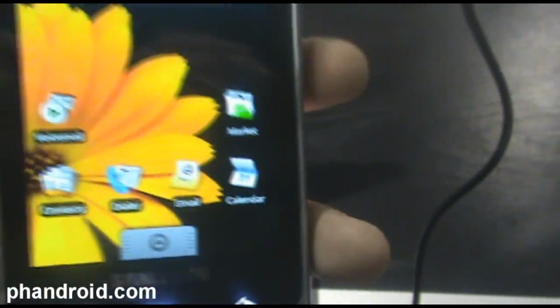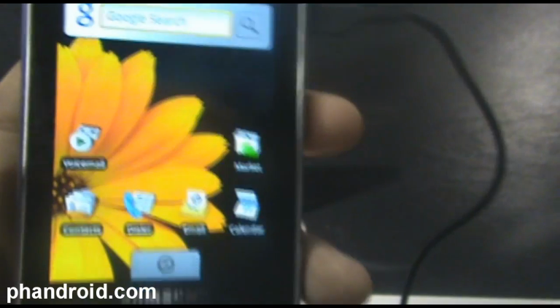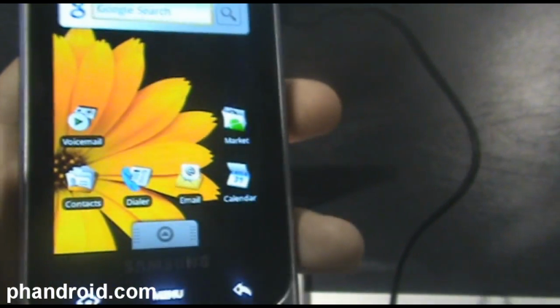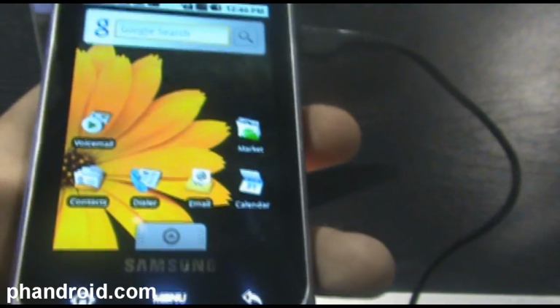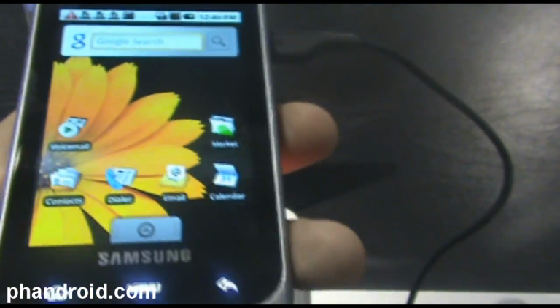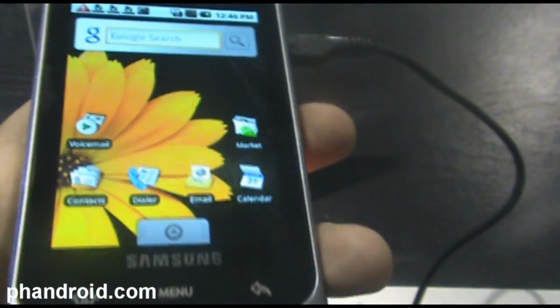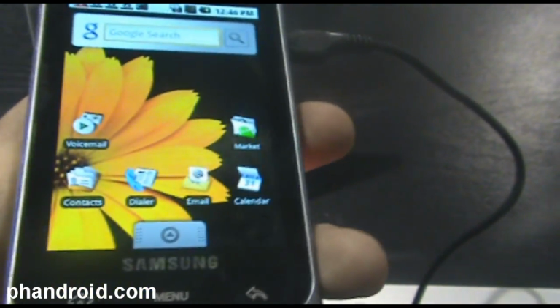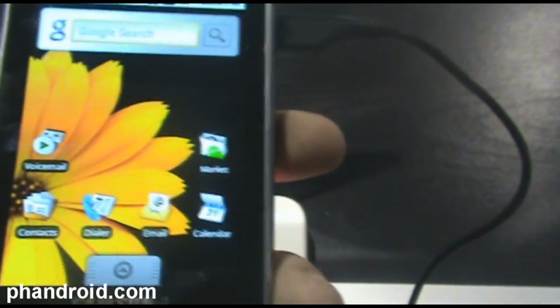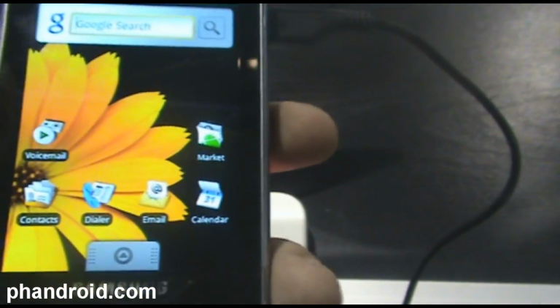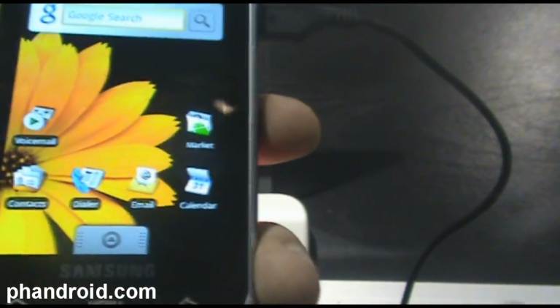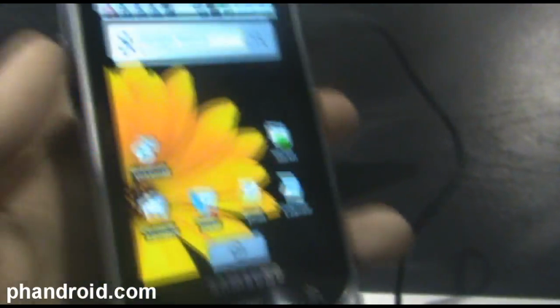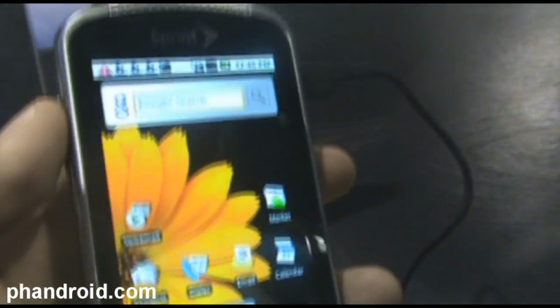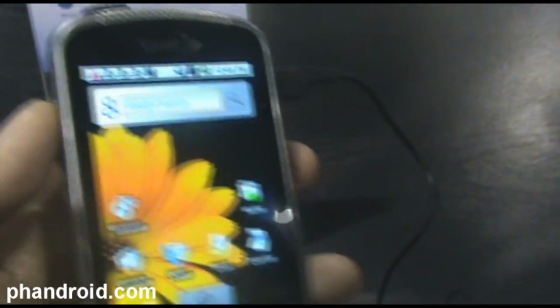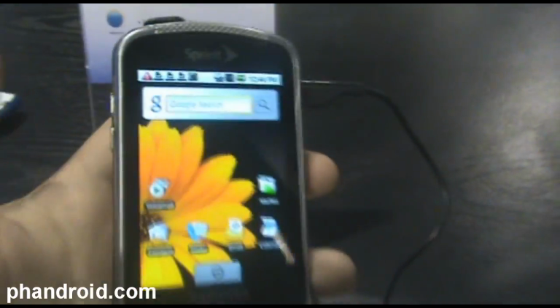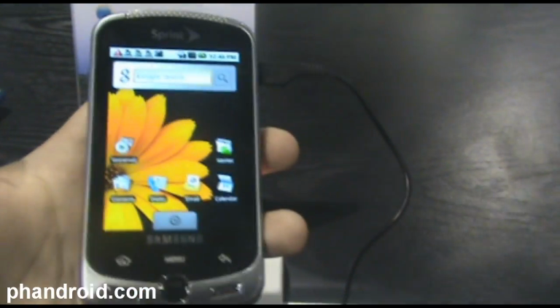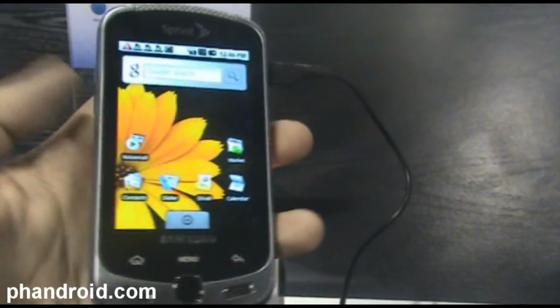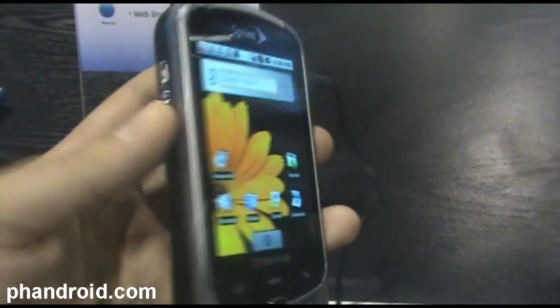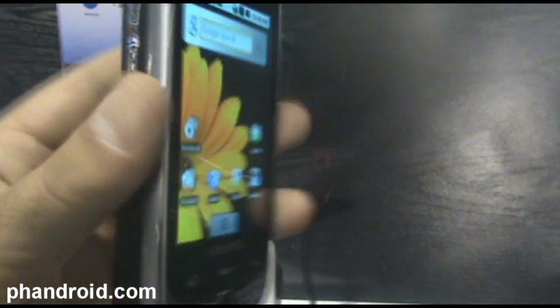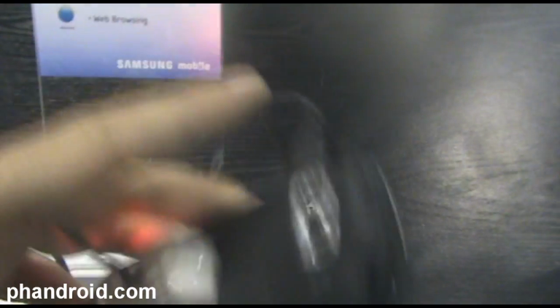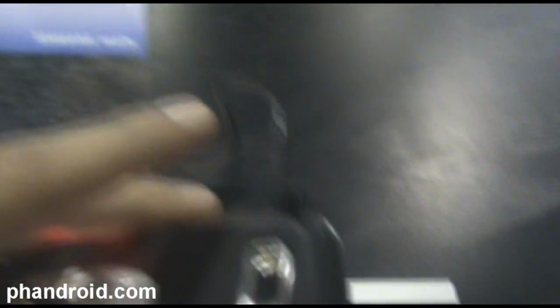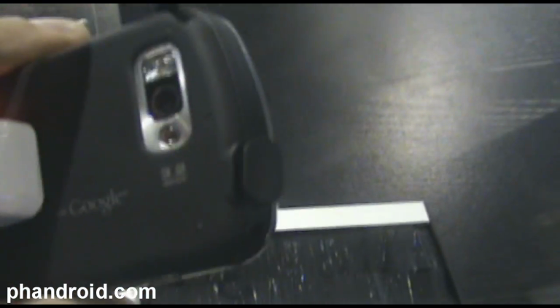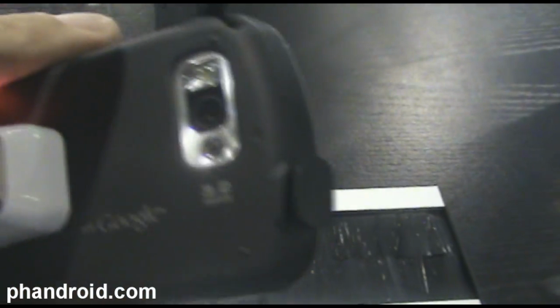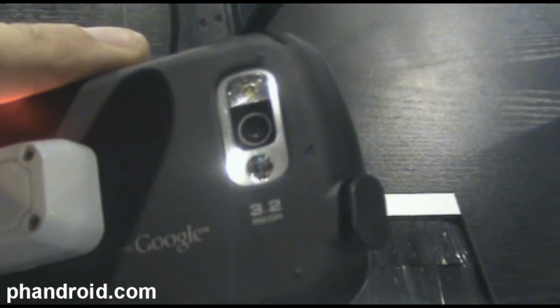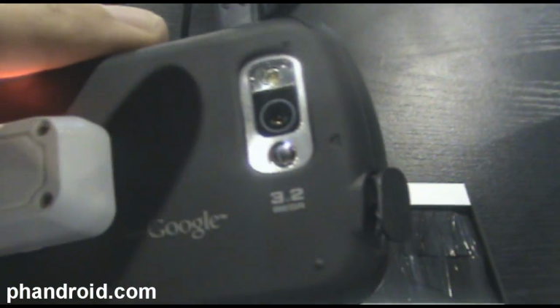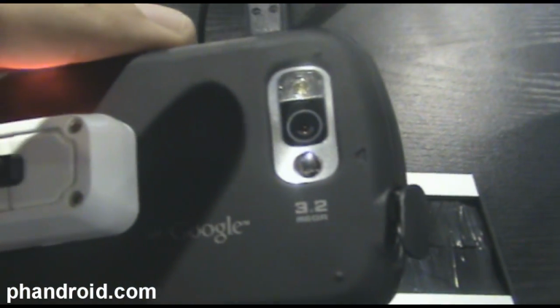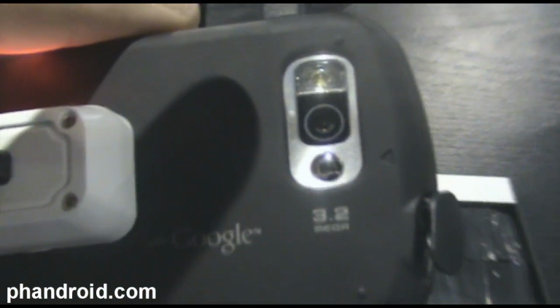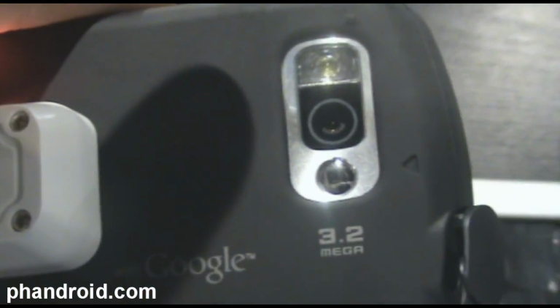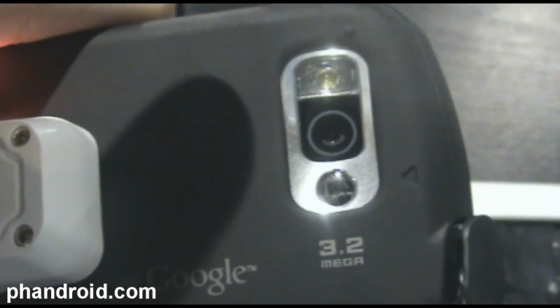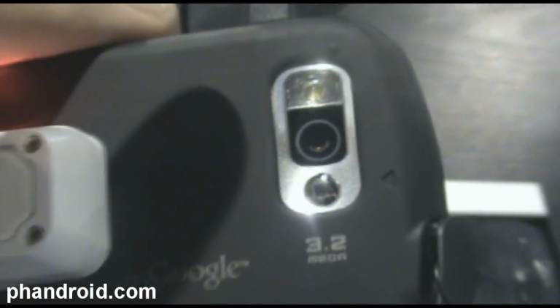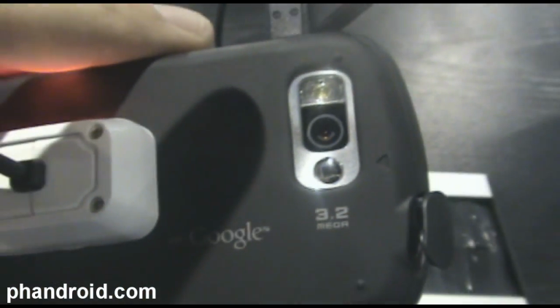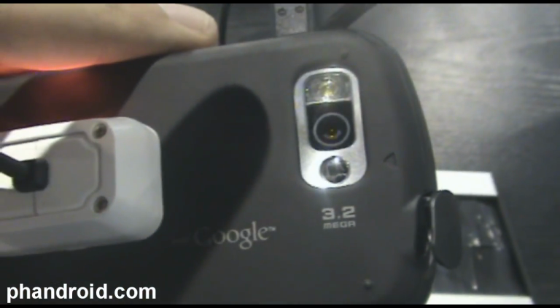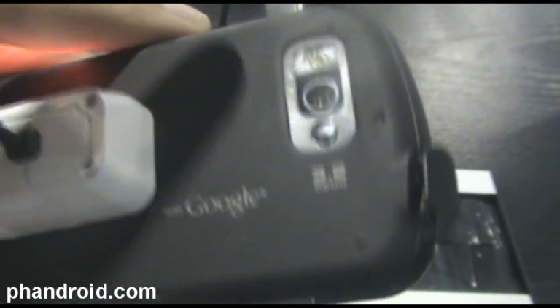It's 320x480 pixel resolution on the screen, 3.2 inches. You've got a 3.2 megapixel camera on the back with flash and autofocus.